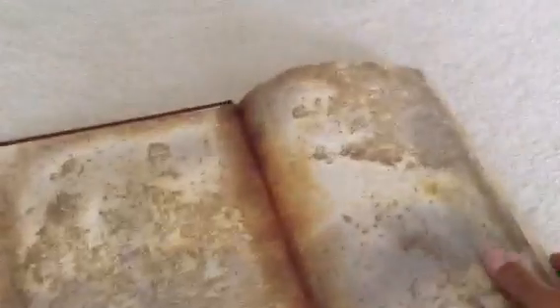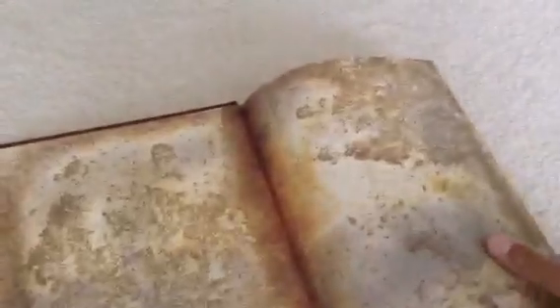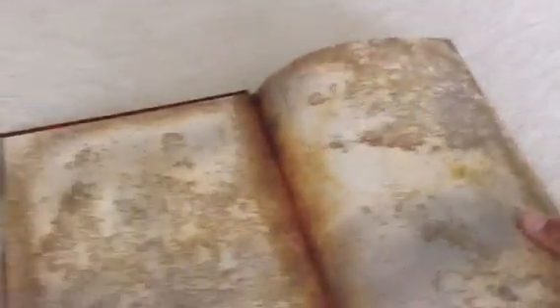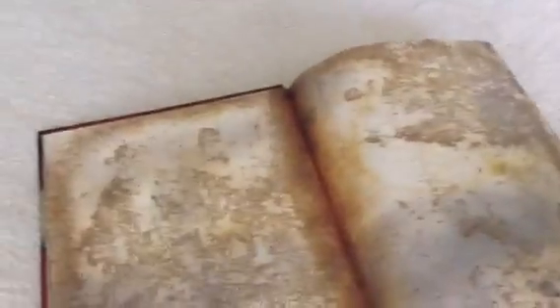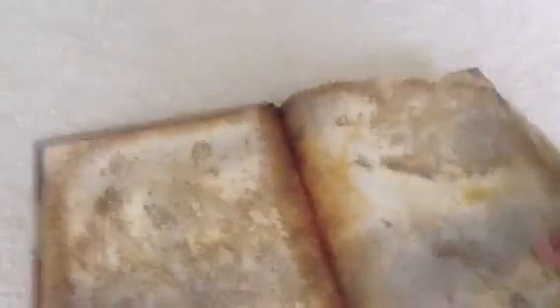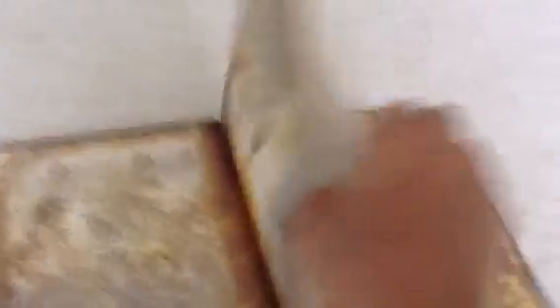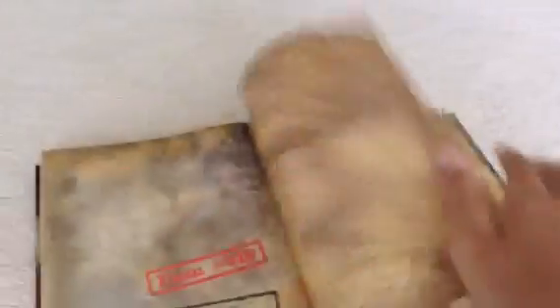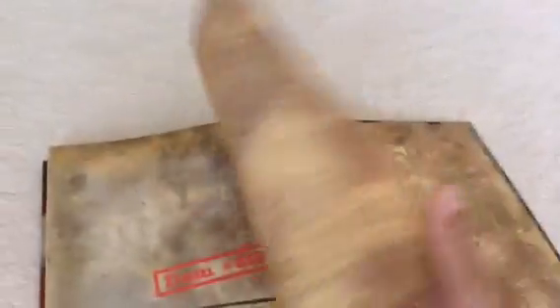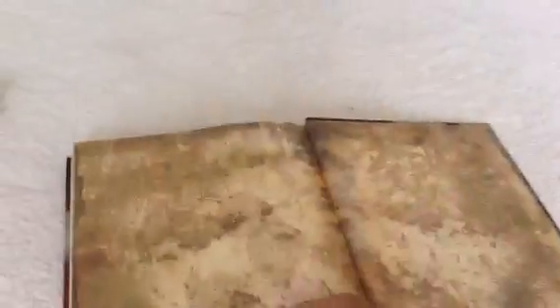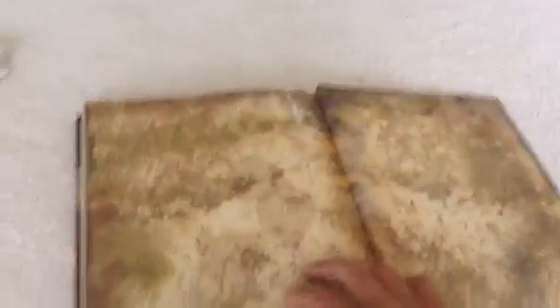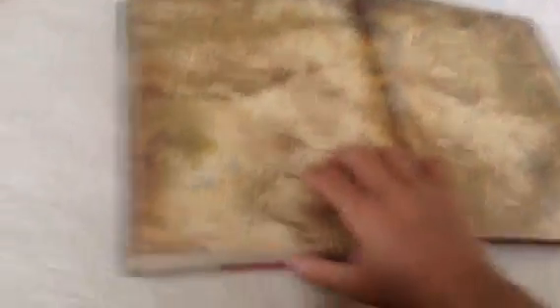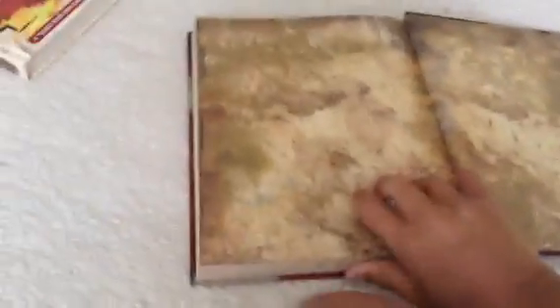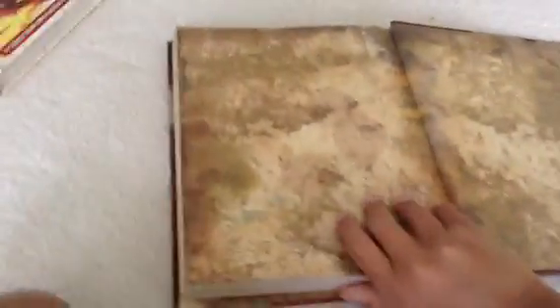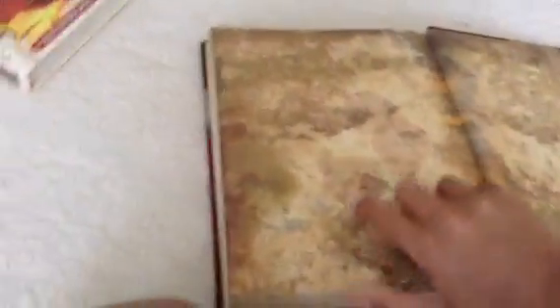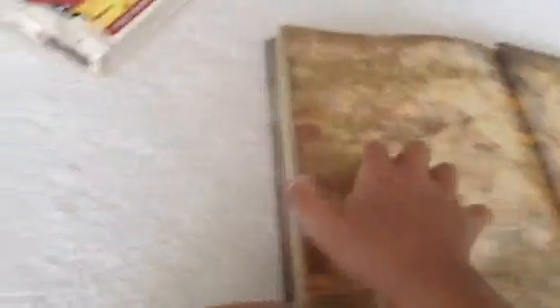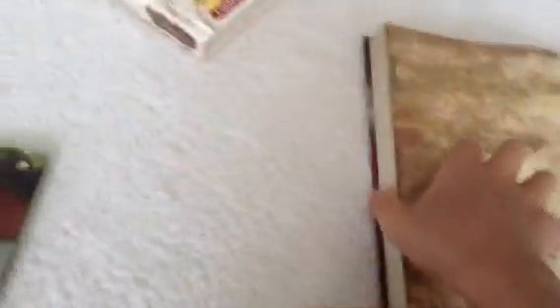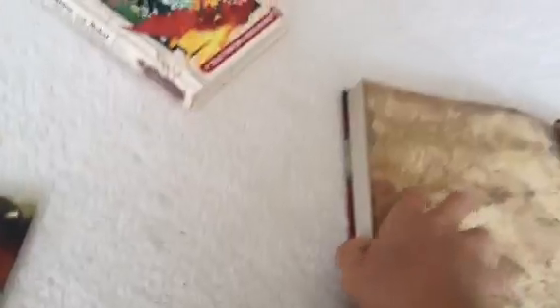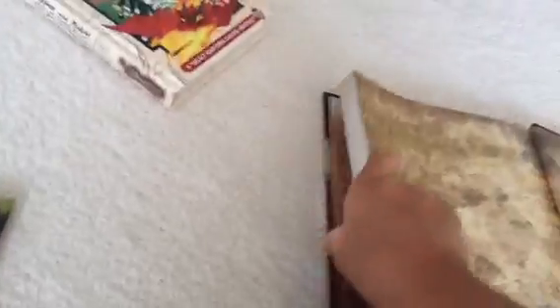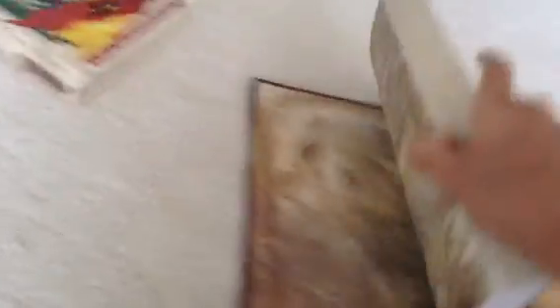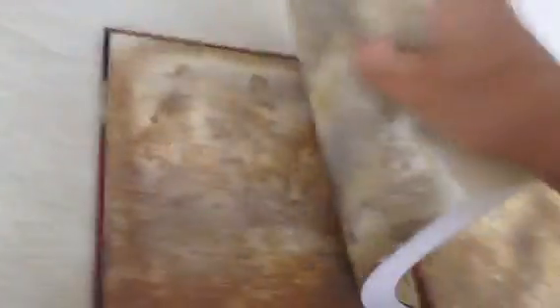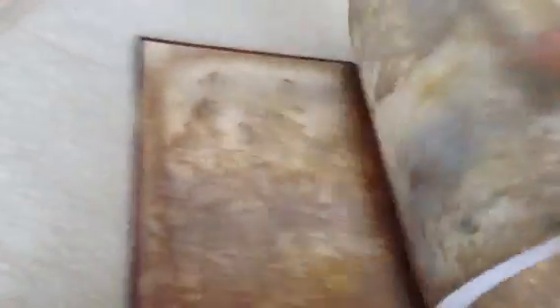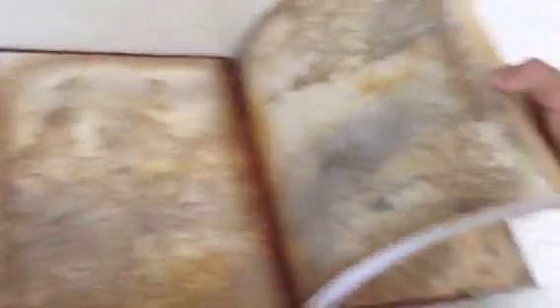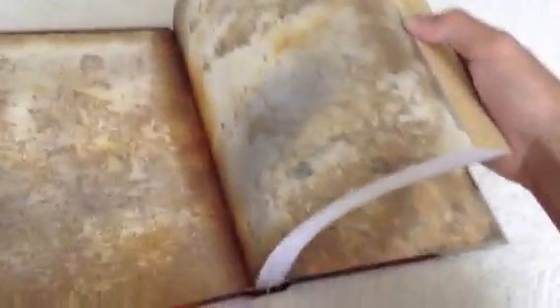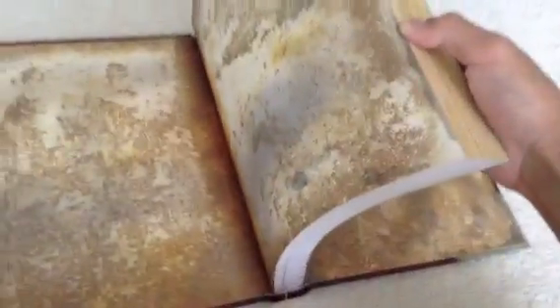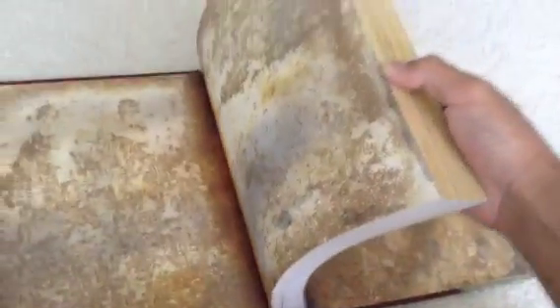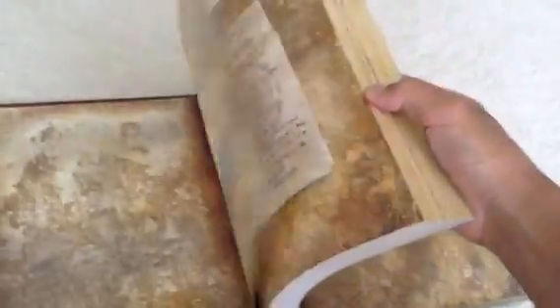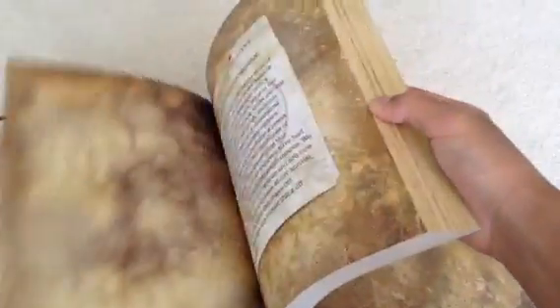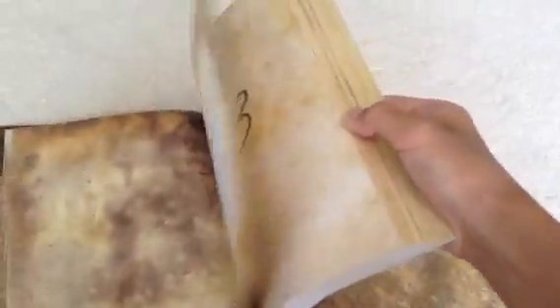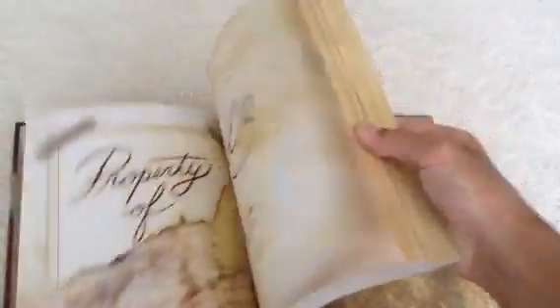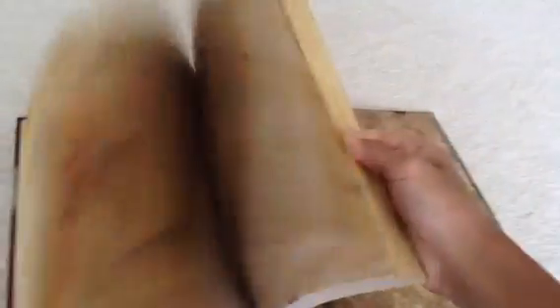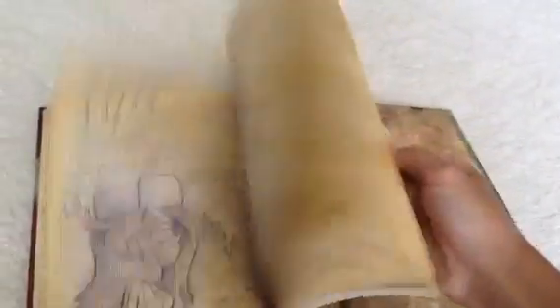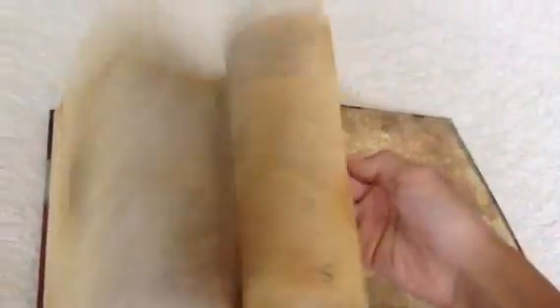Inside it looks all old and like dusty and stuff. Now I cannot spoil the pages for you, so I'm just going to do like a quick flip through.